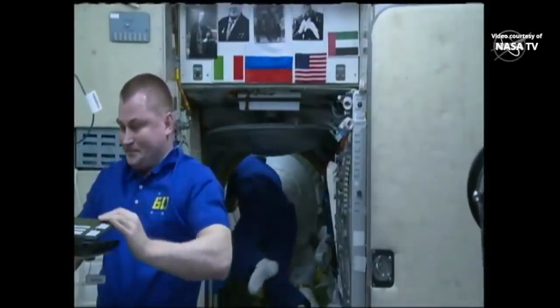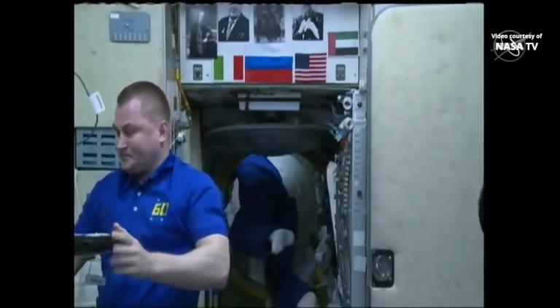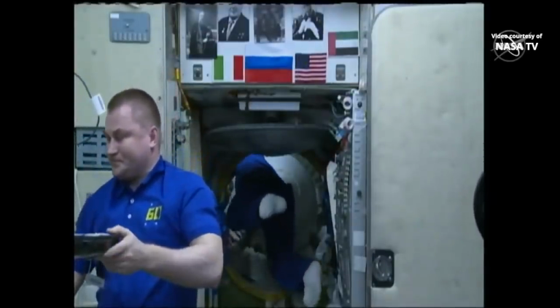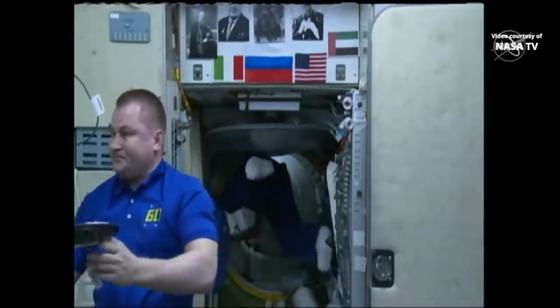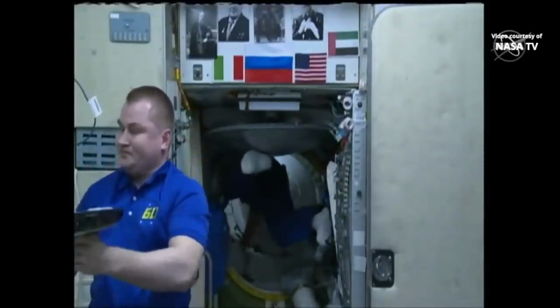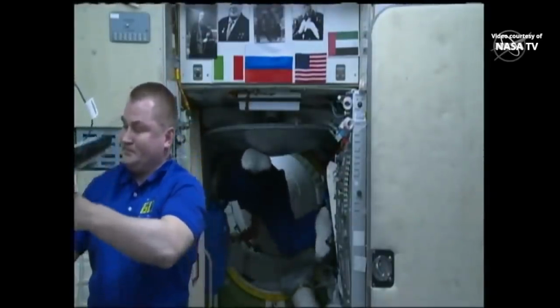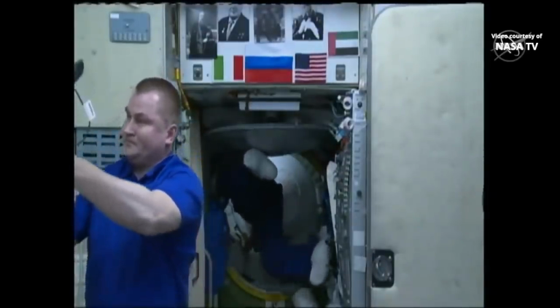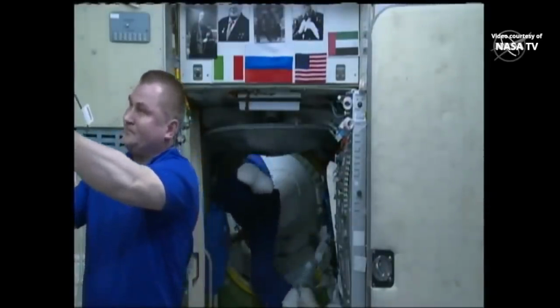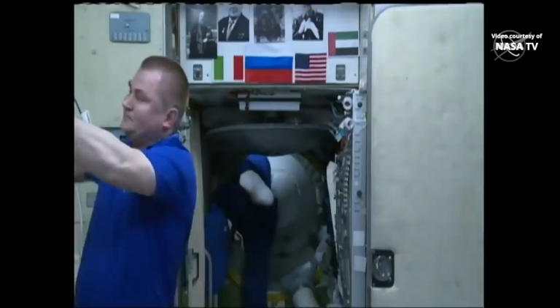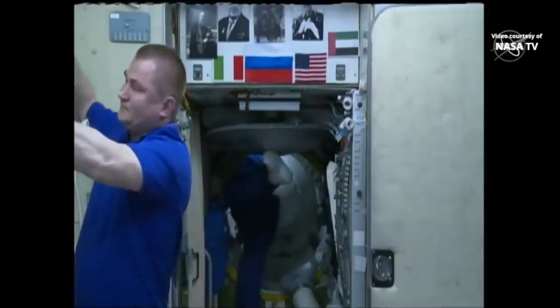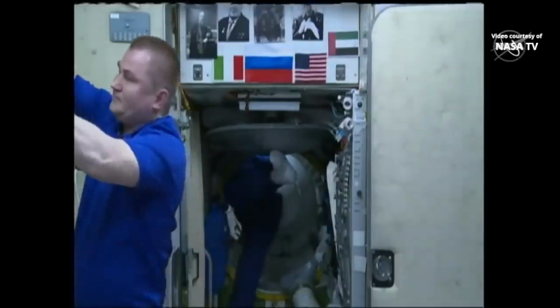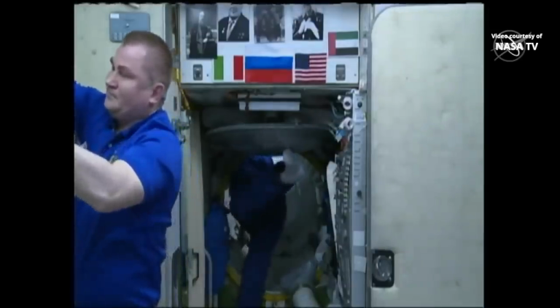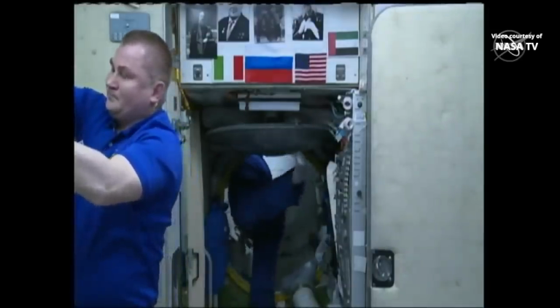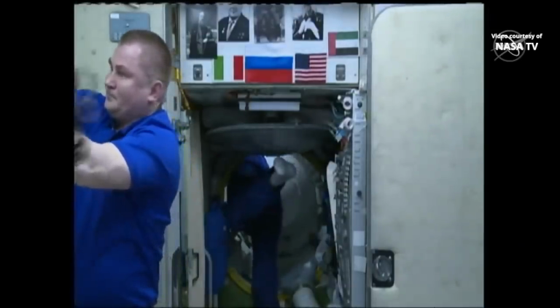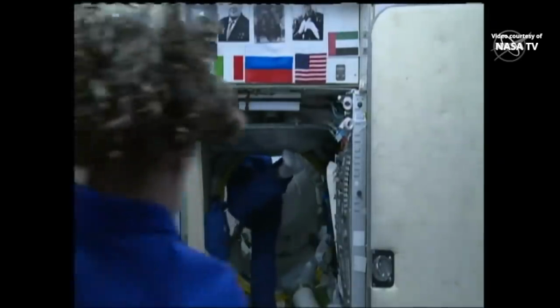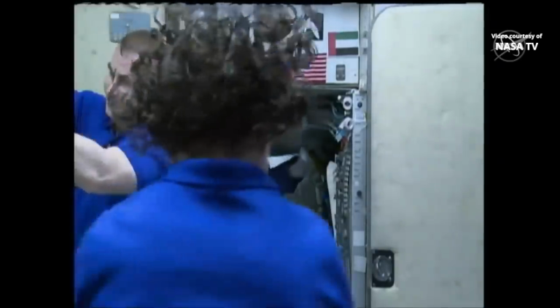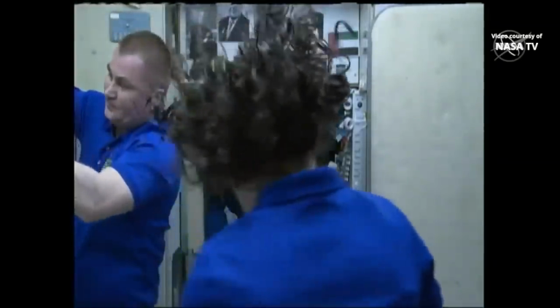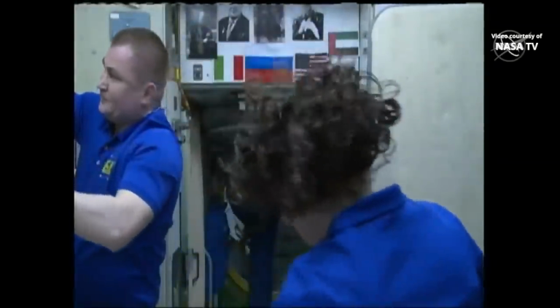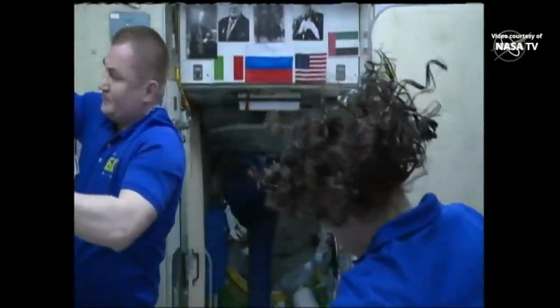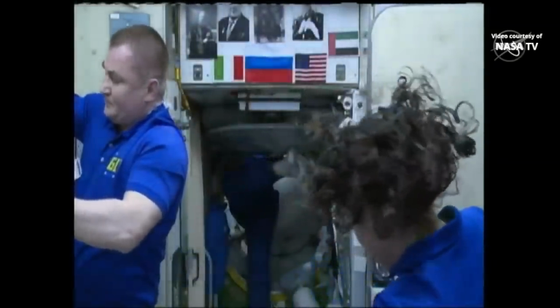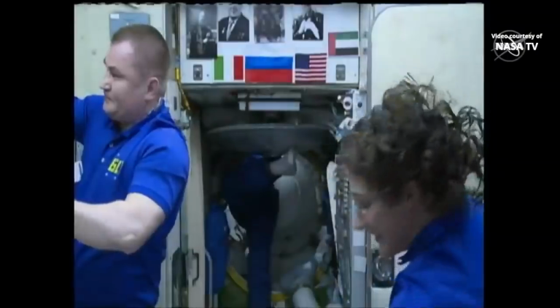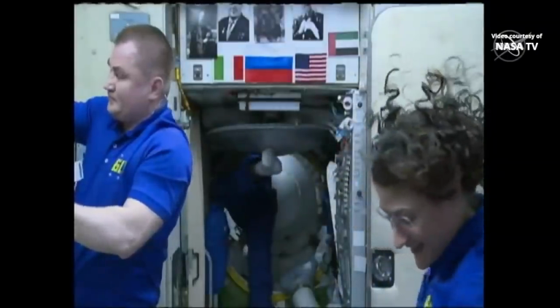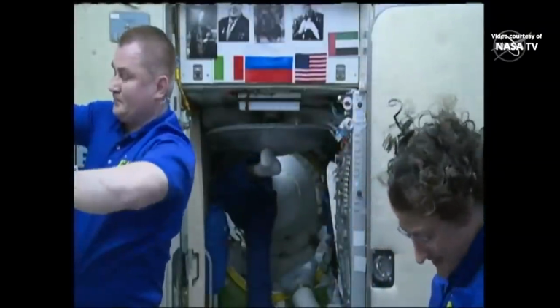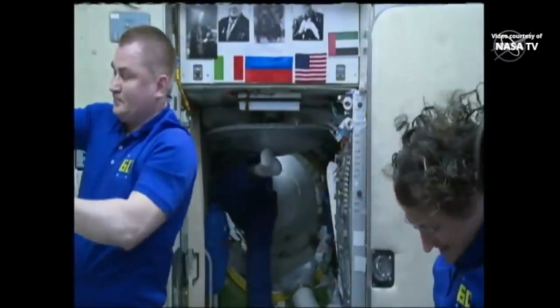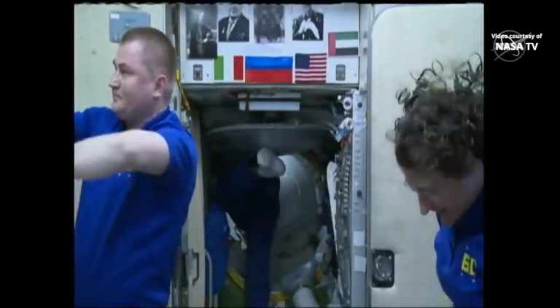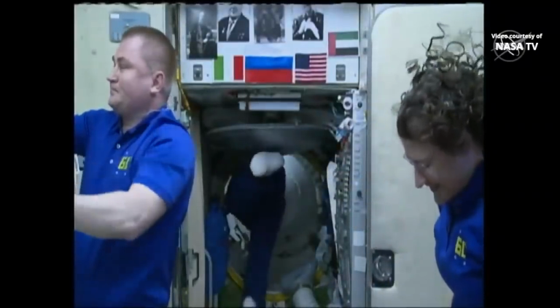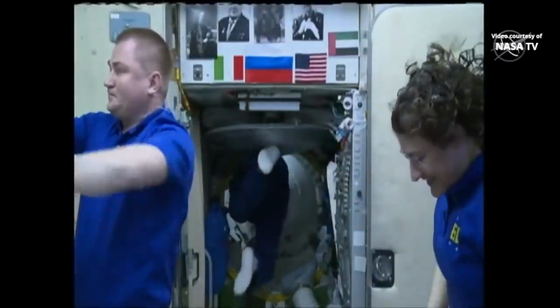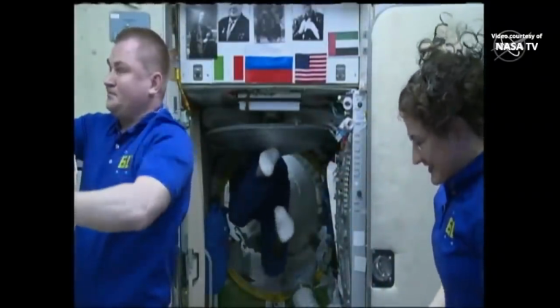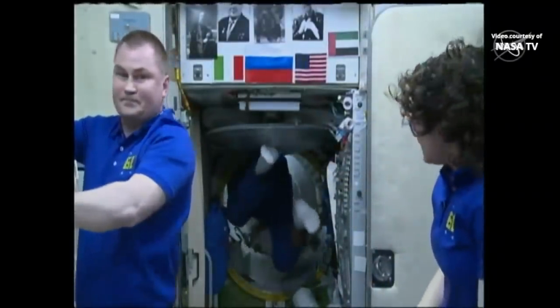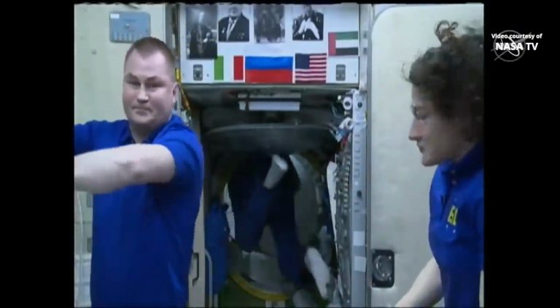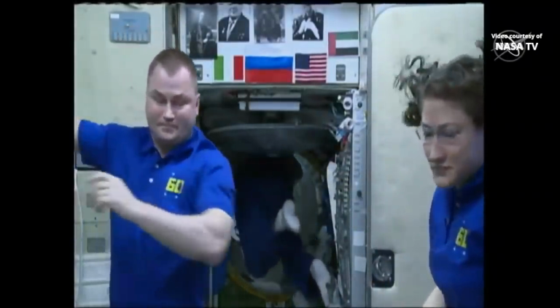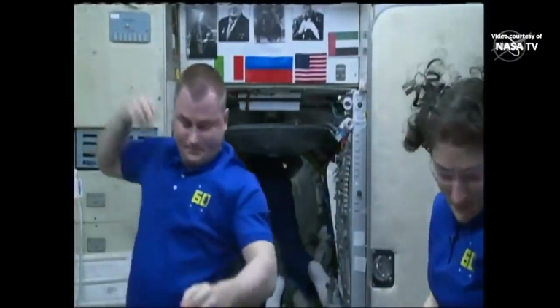Getting our live views back inside the International Space Station. You're about to see a lot of people, as we haven't had nine people on board since 2015. Alexey Ovcinin is there on the left and Christina Koch there on the right.